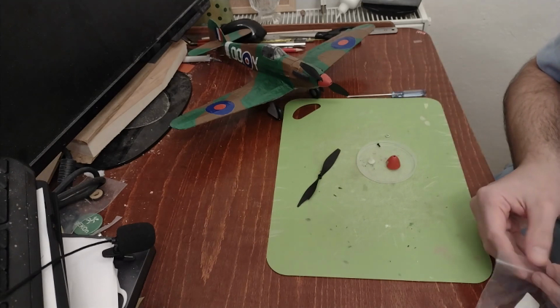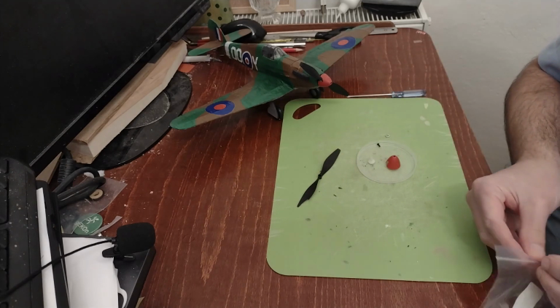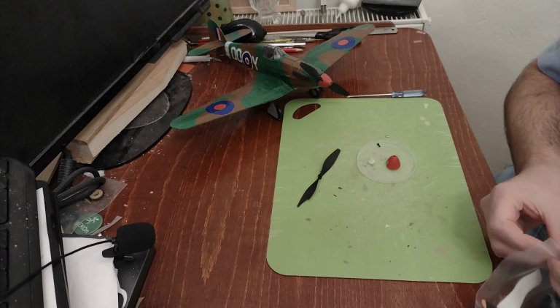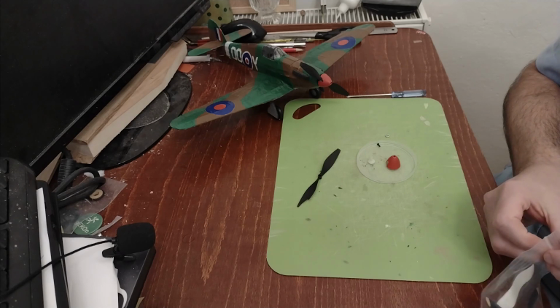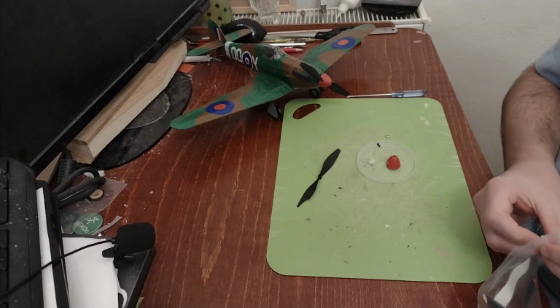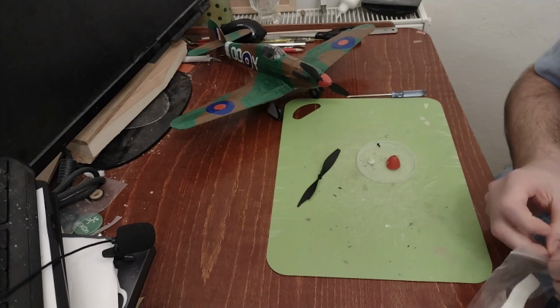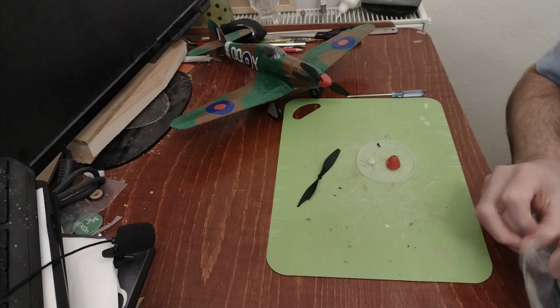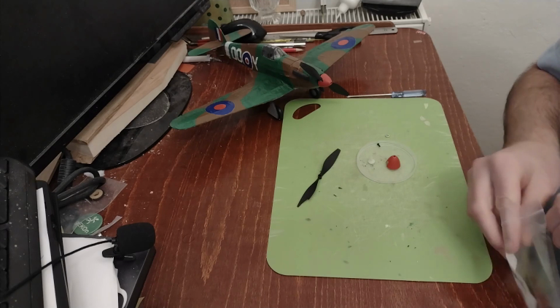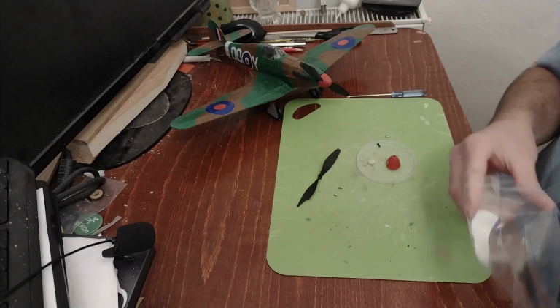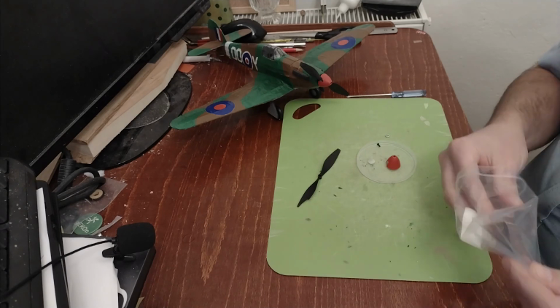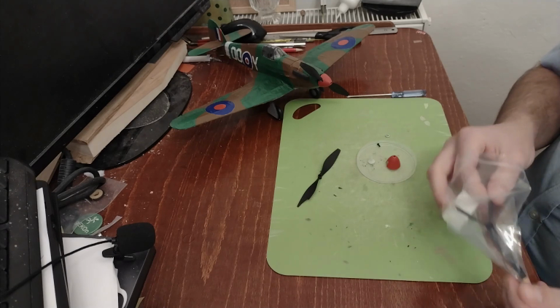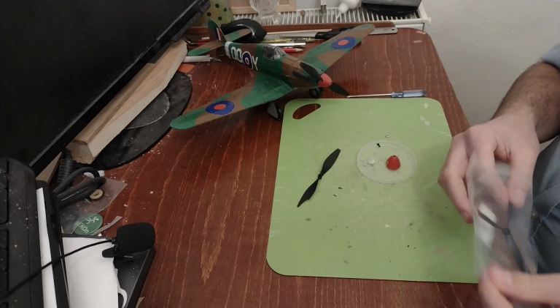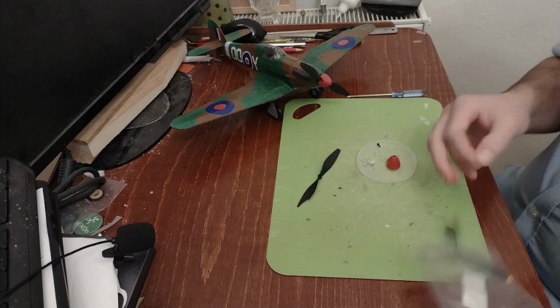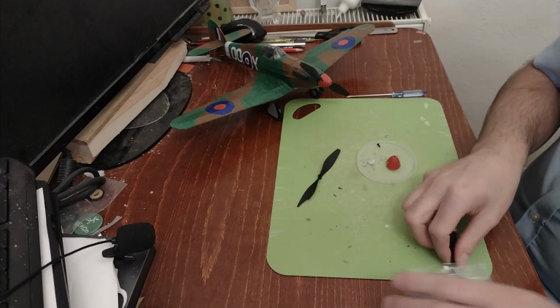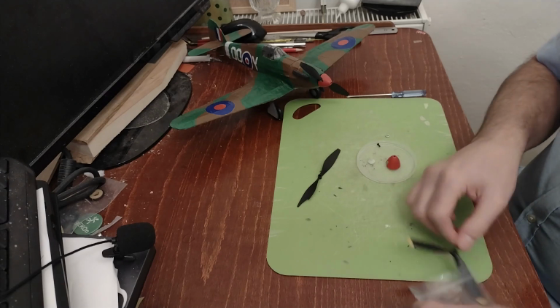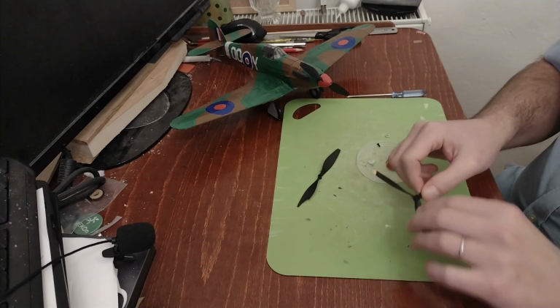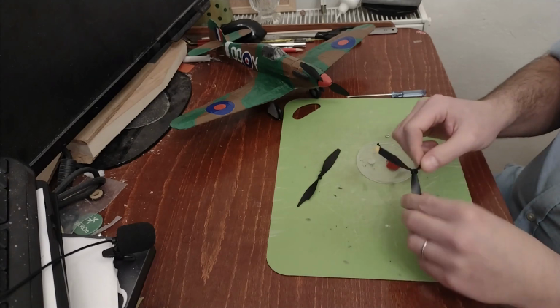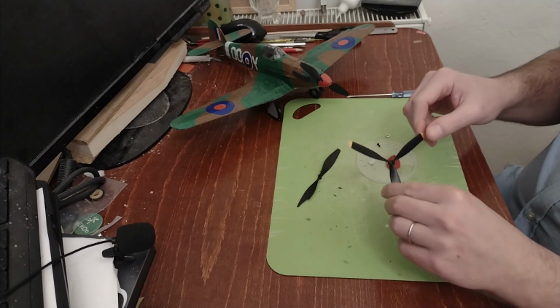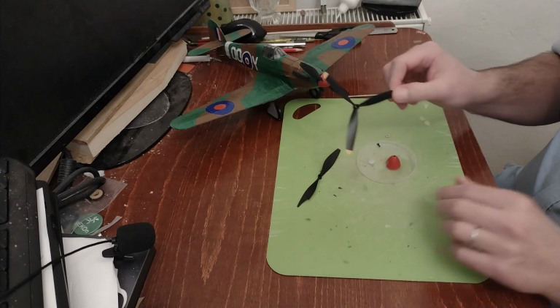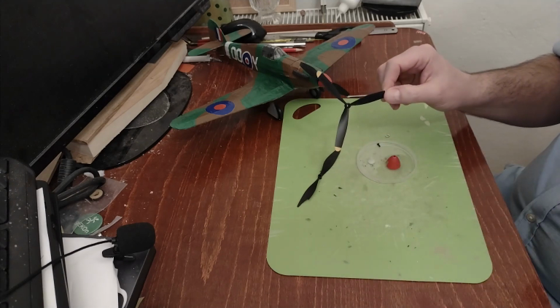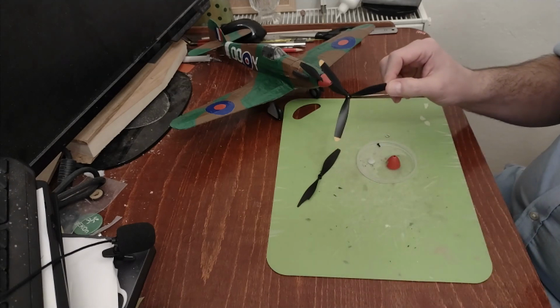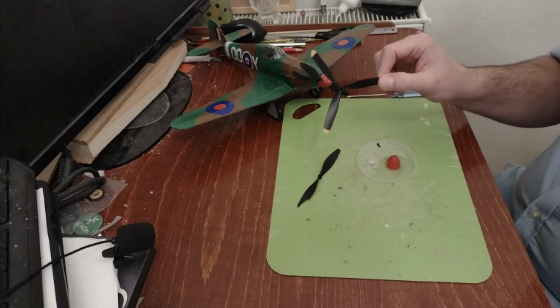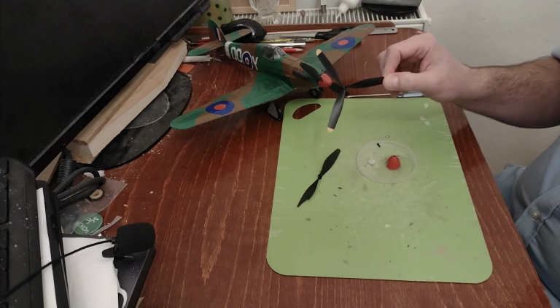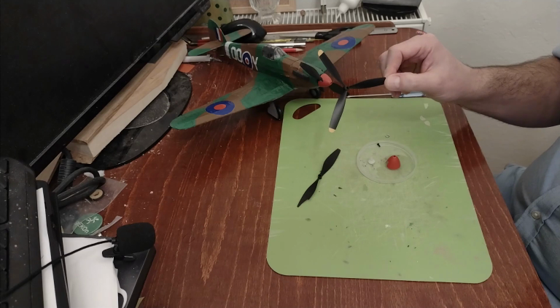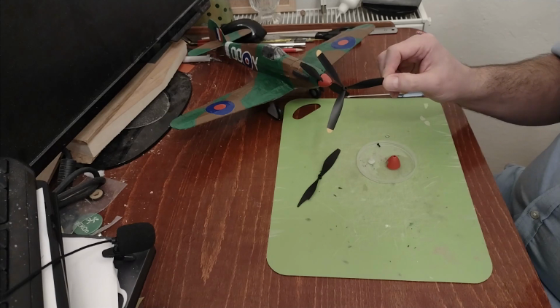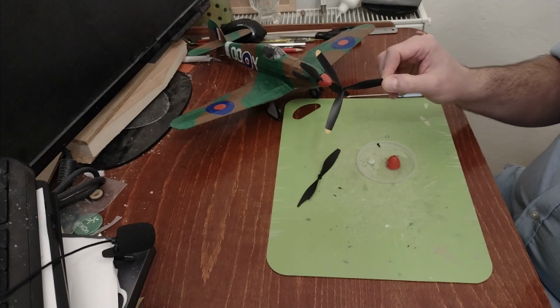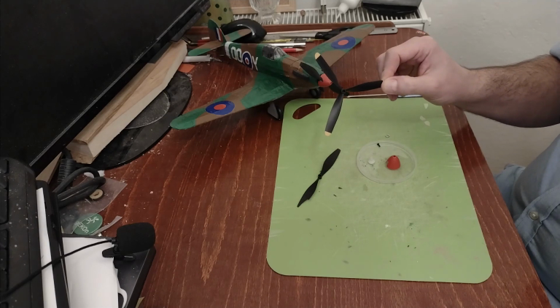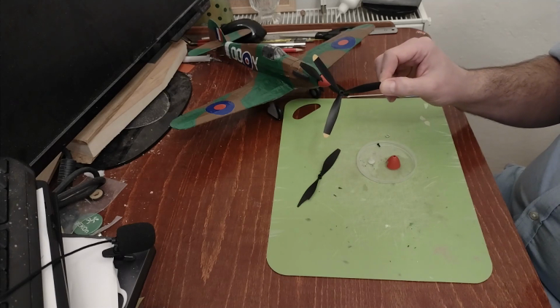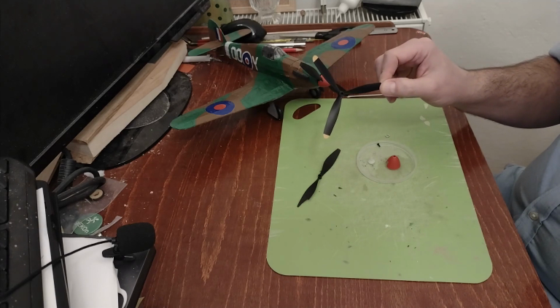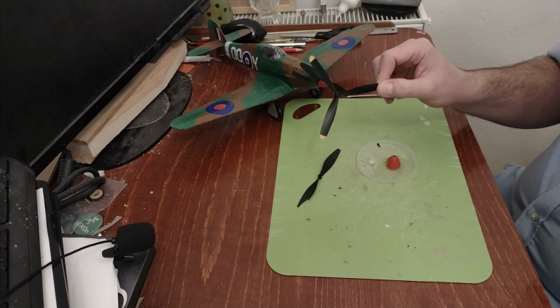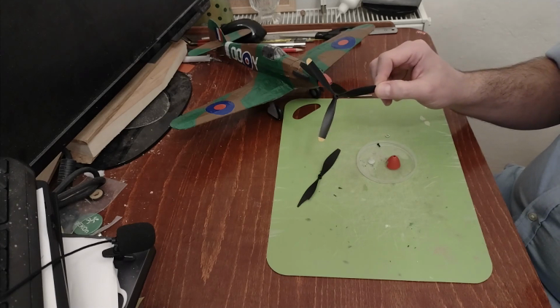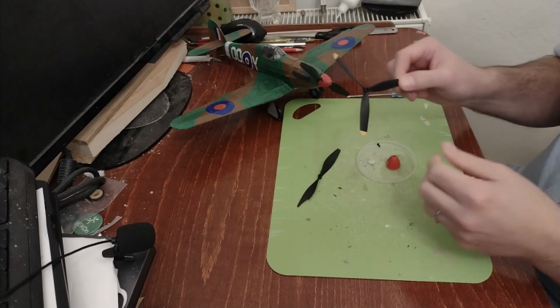So I went ahead and ordered some propellers, and I do have now some three-bladed propellers. They are from the same company — I think they have these on the new Spitfire maybe, and on the Messerschmitt I think.